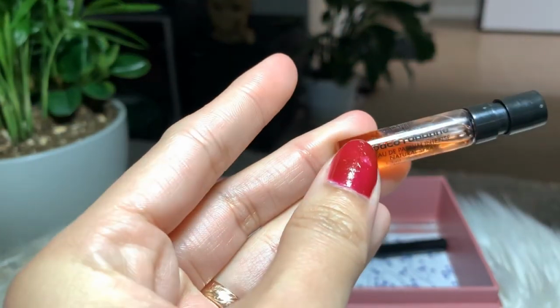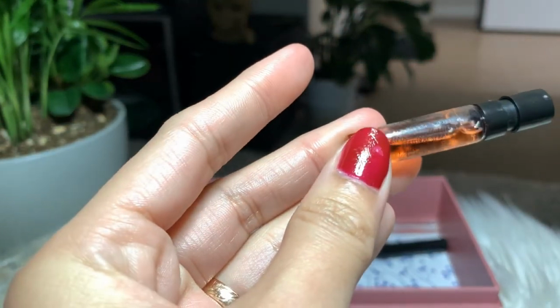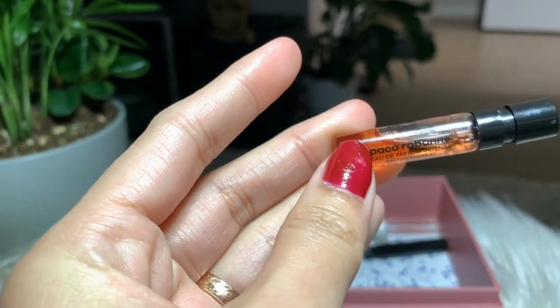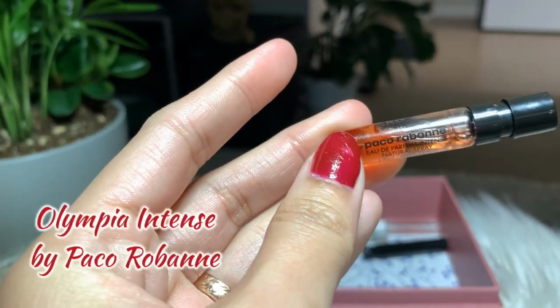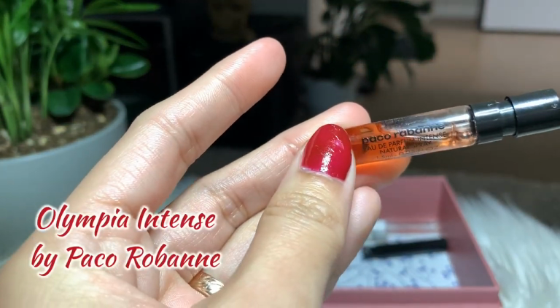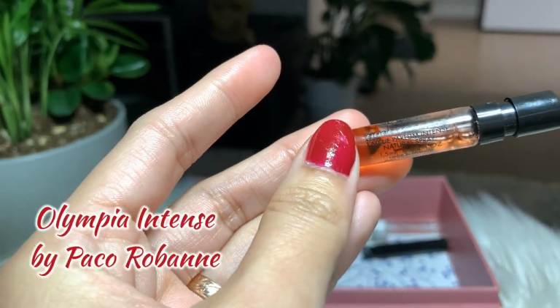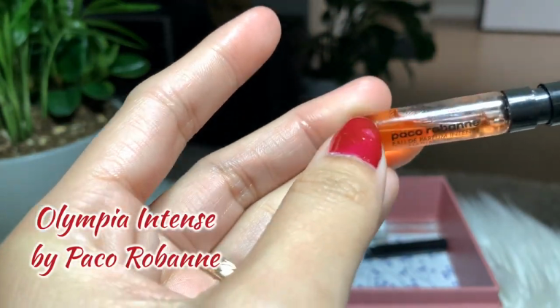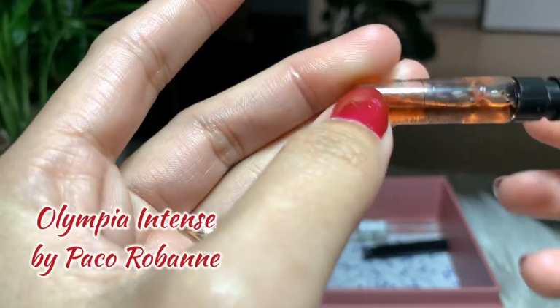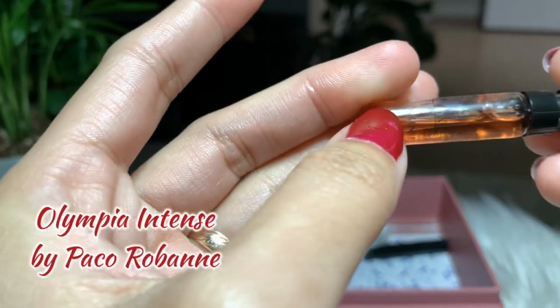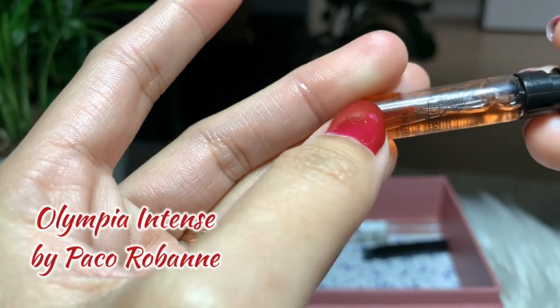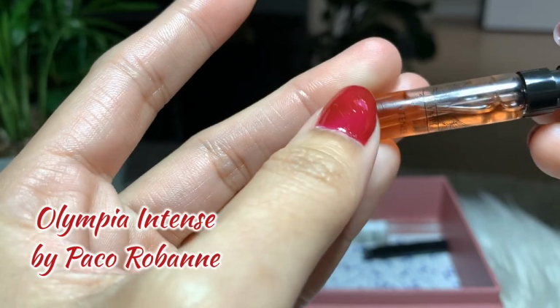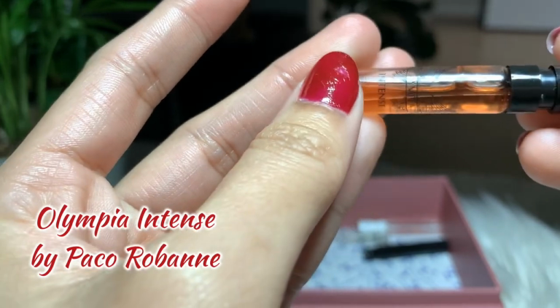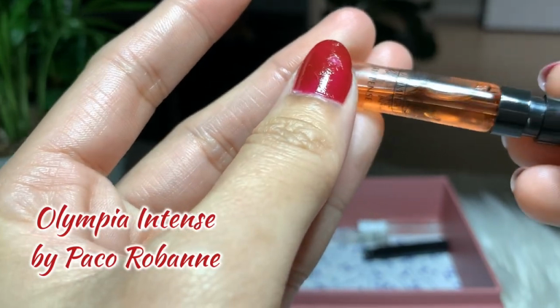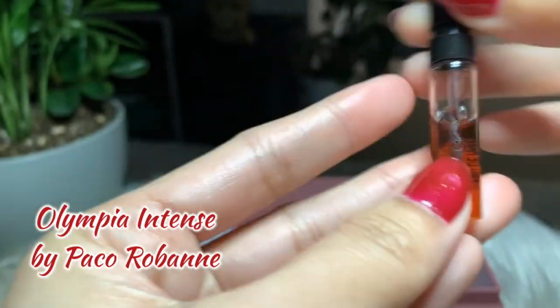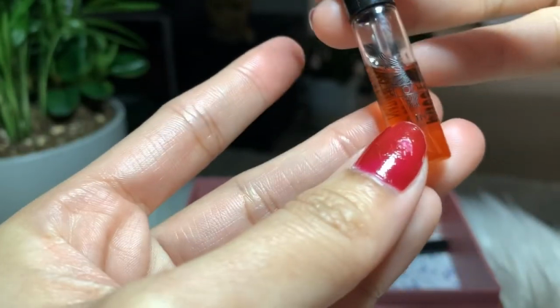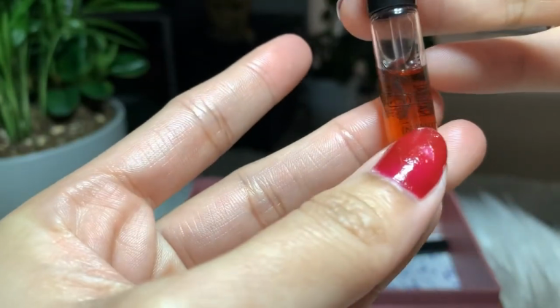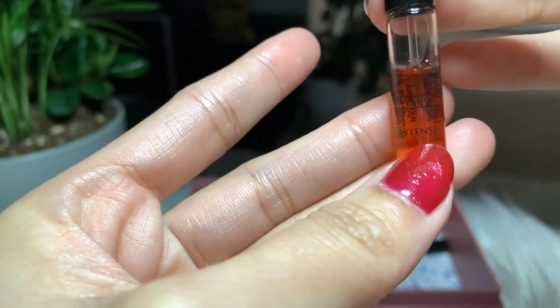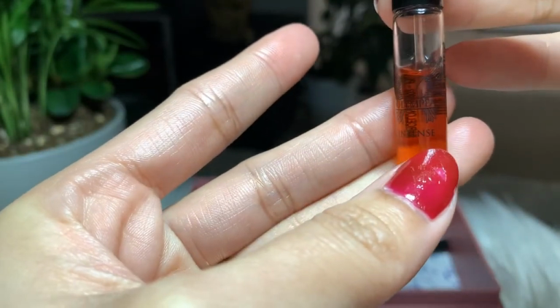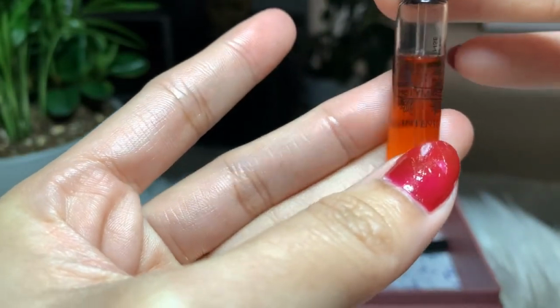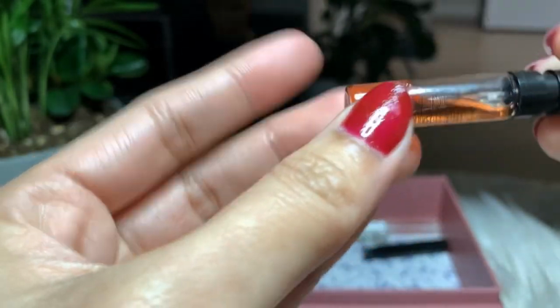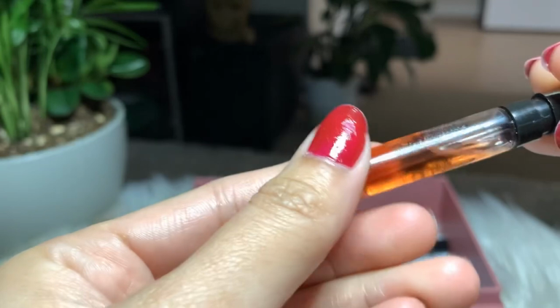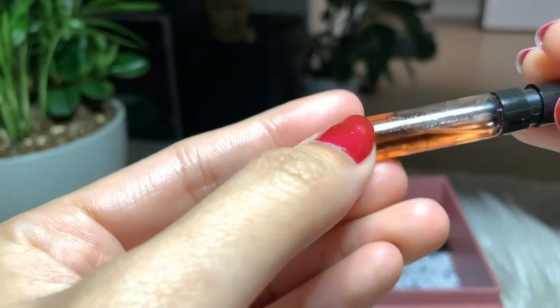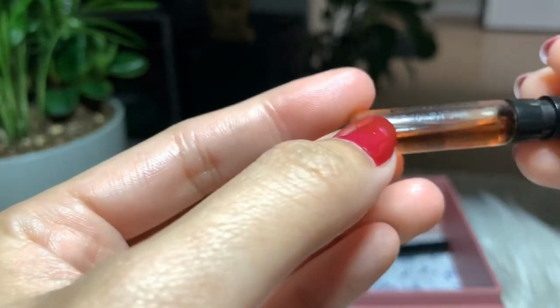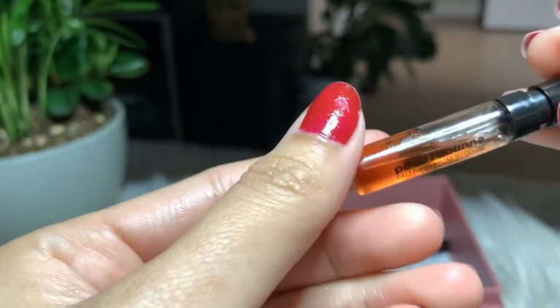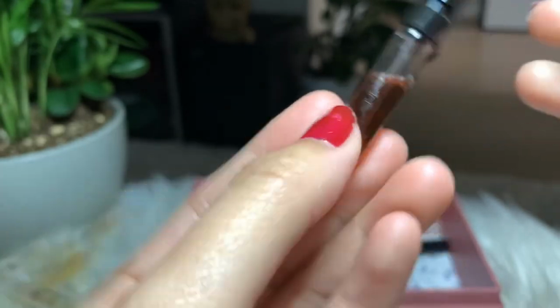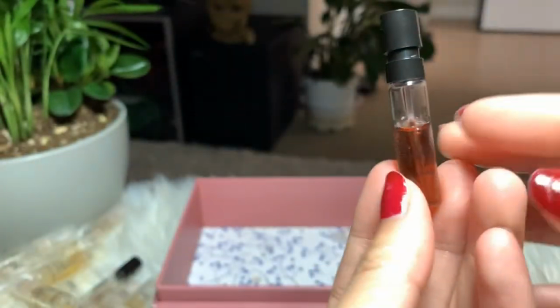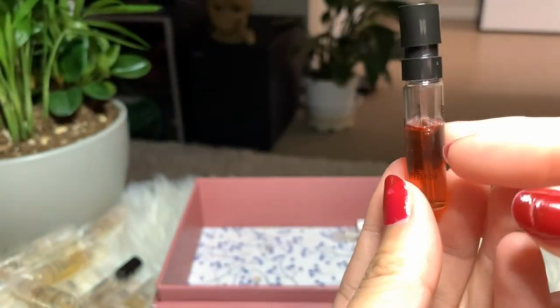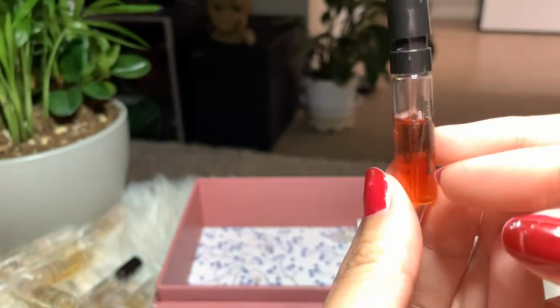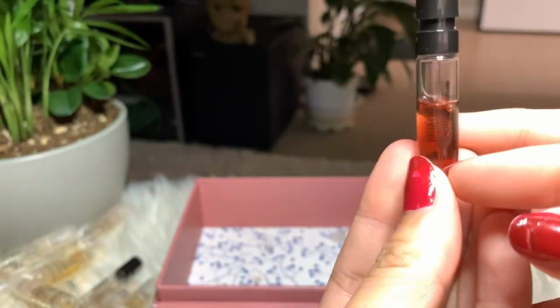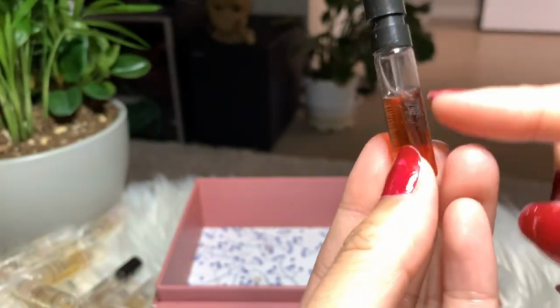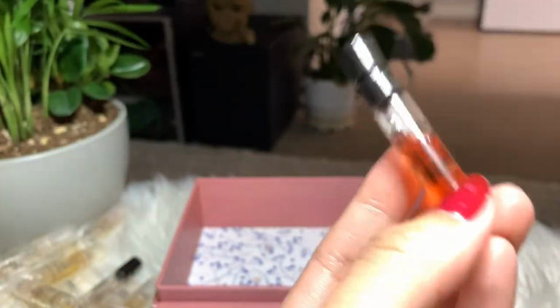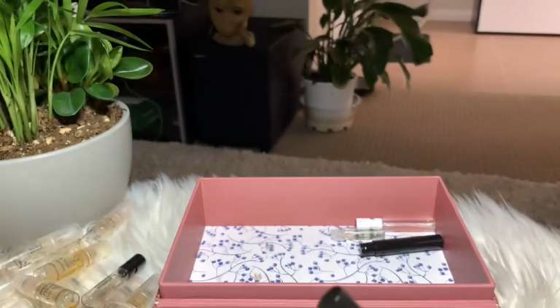Next I have Olympea Intense by Paco Rabanne. Again, it's very strong for my liking, so I'm not buying the full bottle.